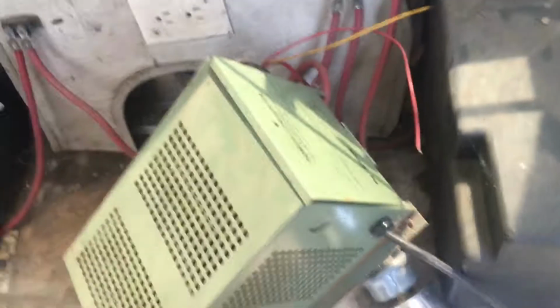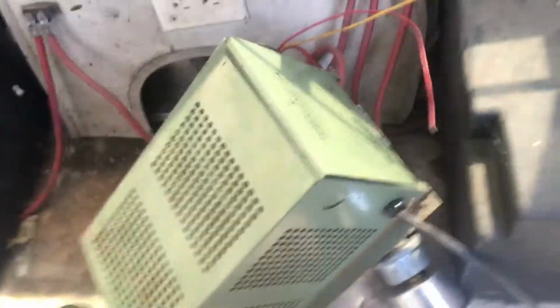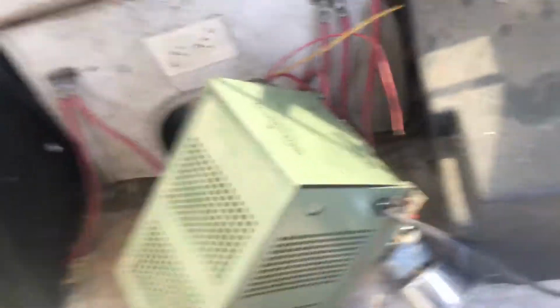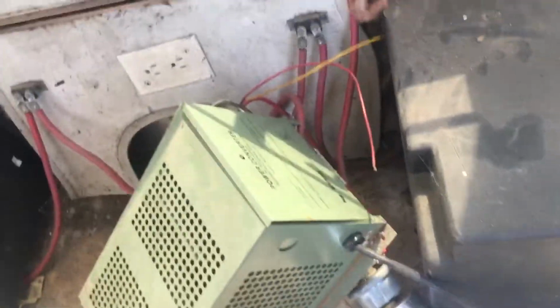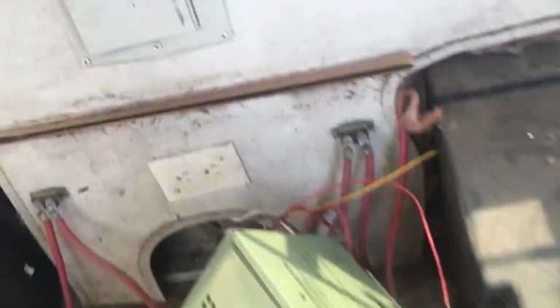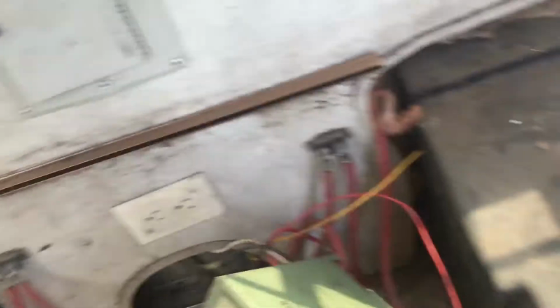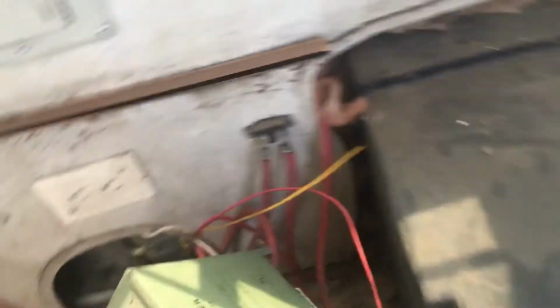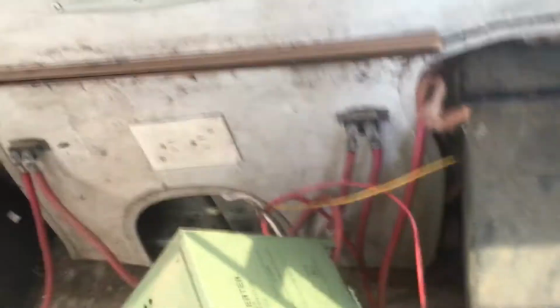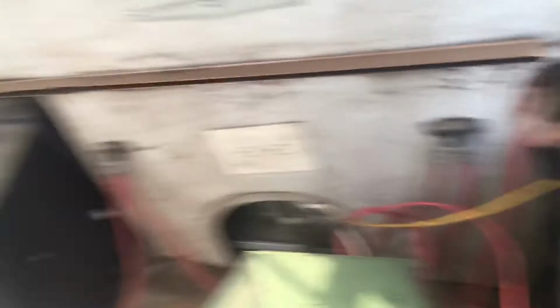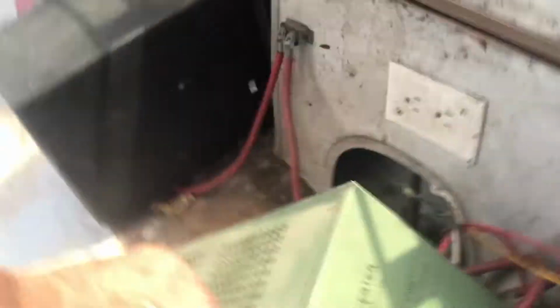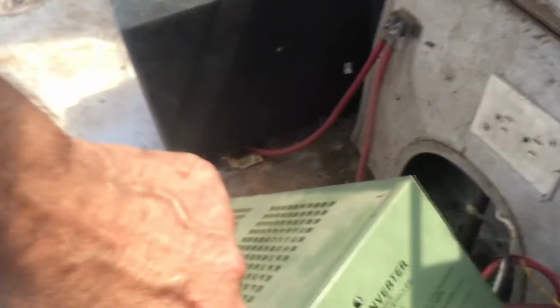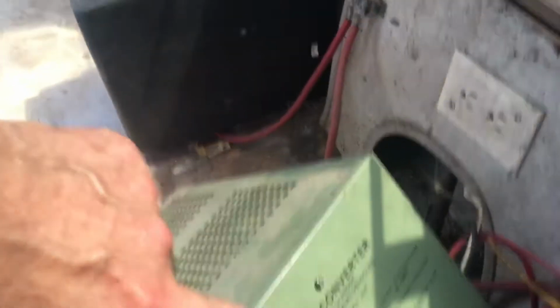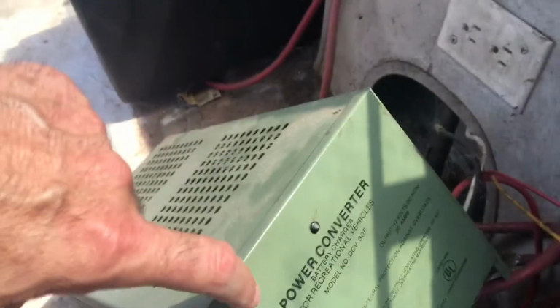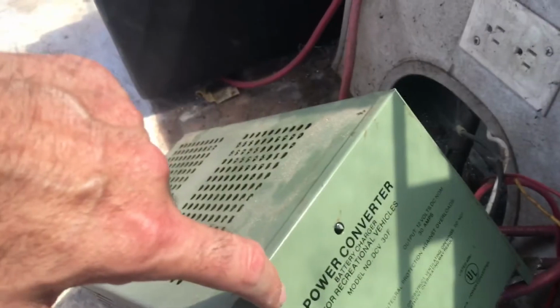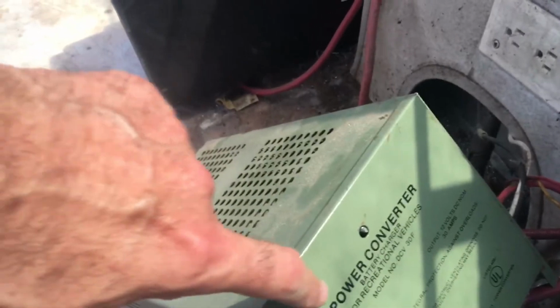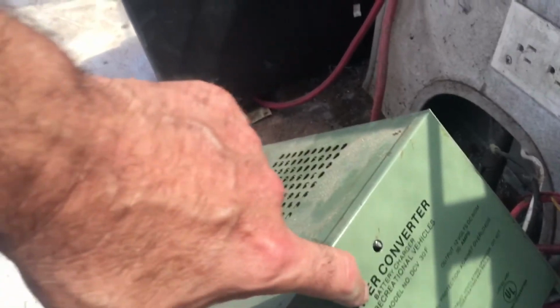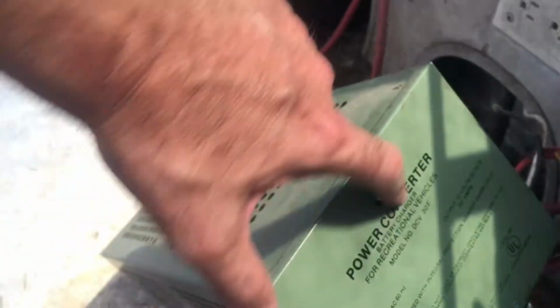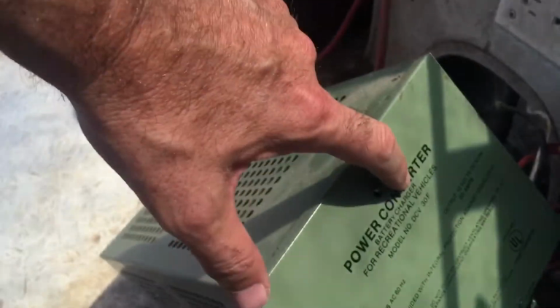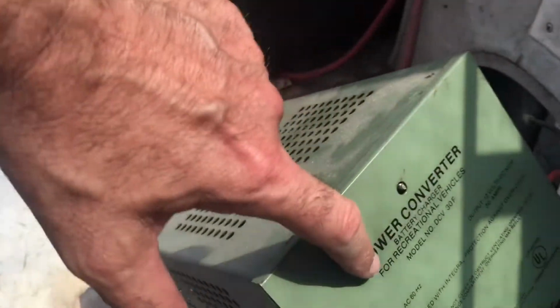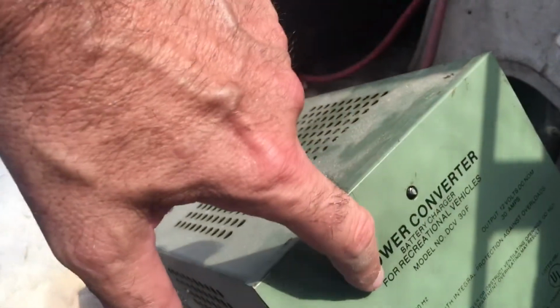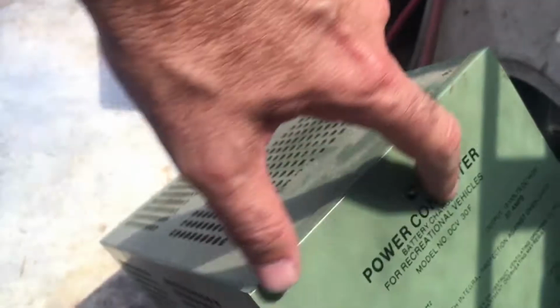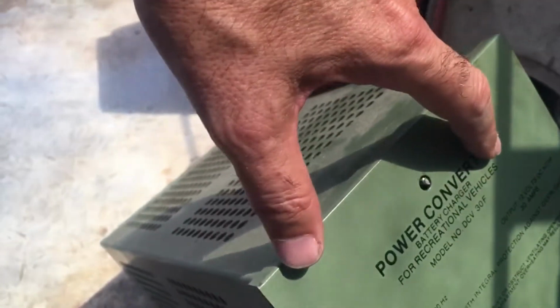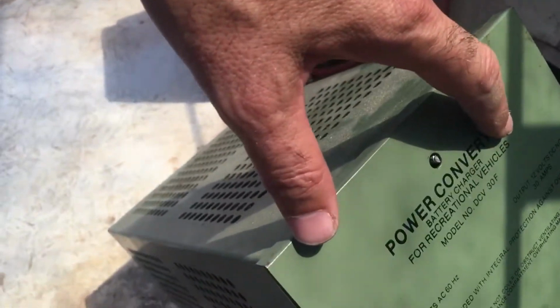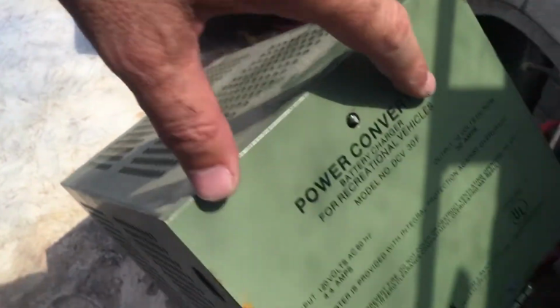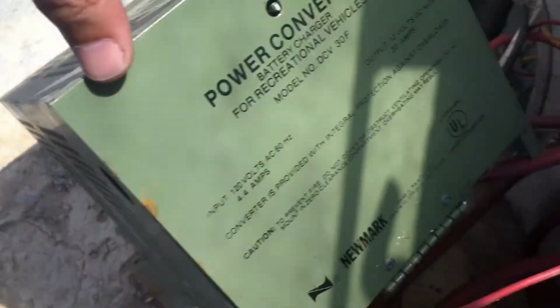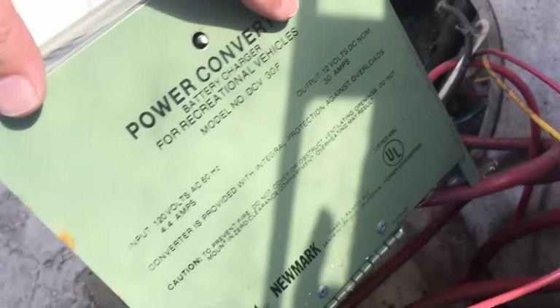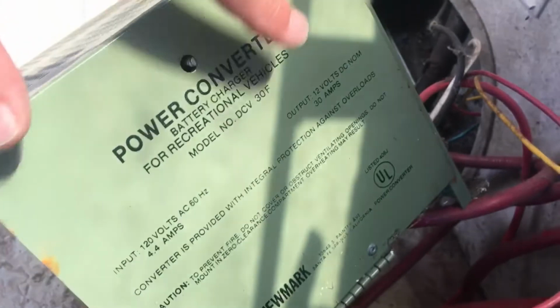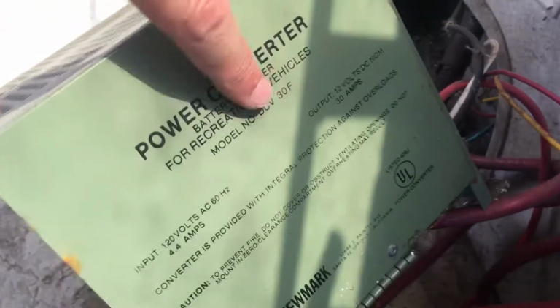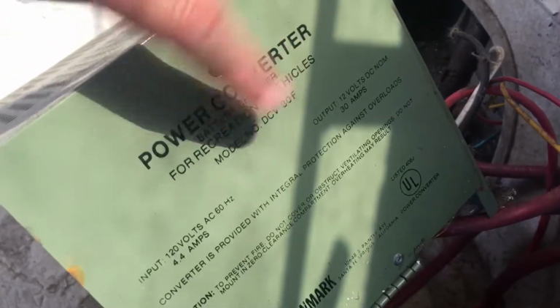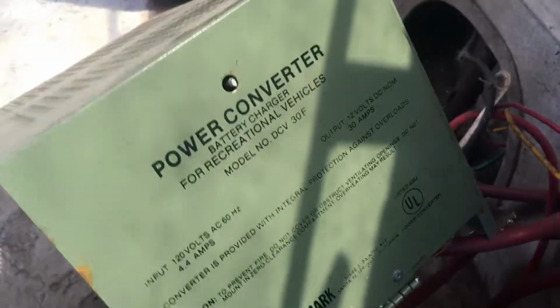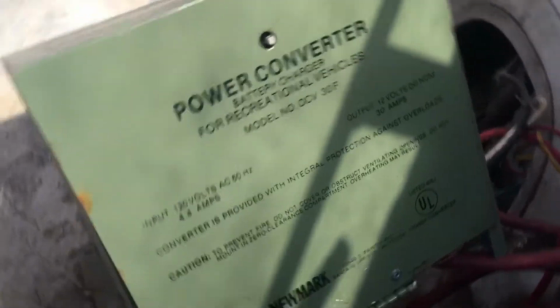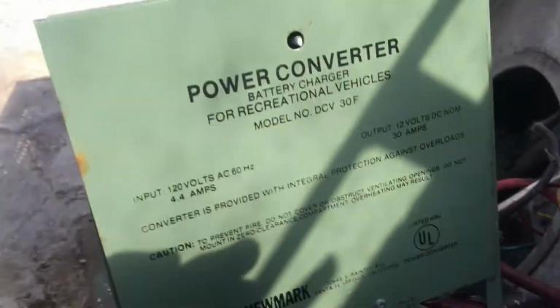This is a video to refresh your memory about the power converter. This is a battery charger for recreational vehicles — a power charger for recreational vehicles.